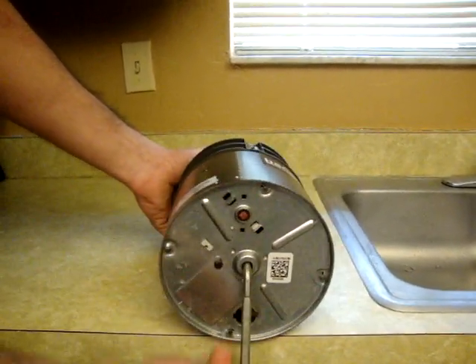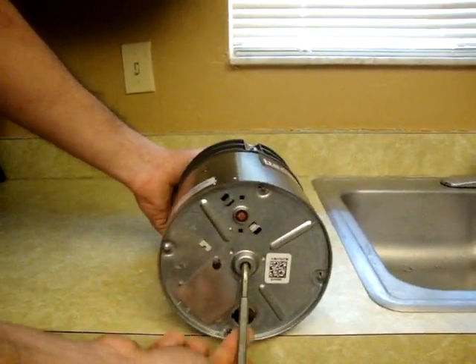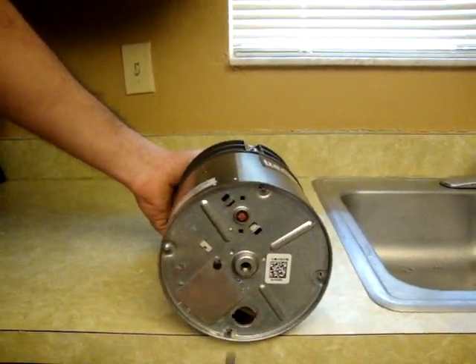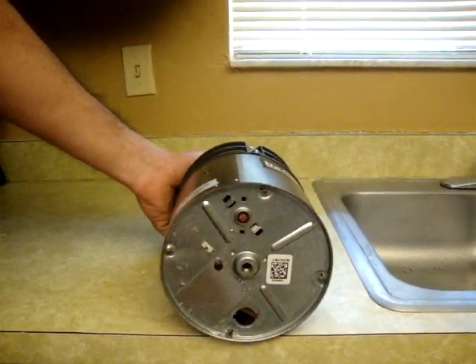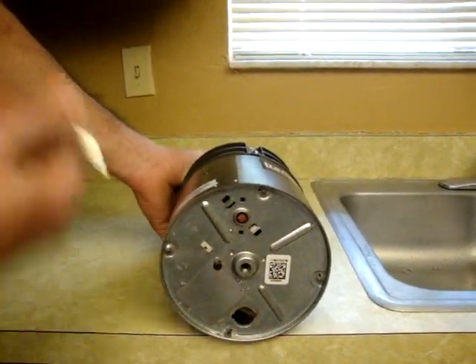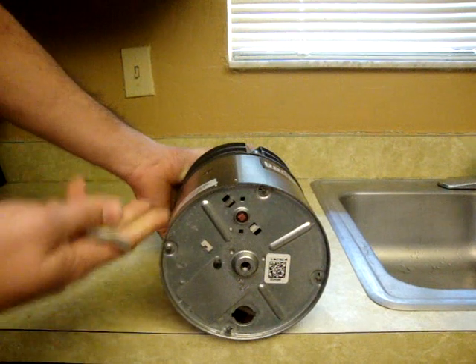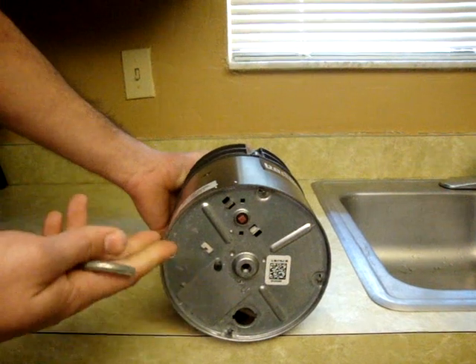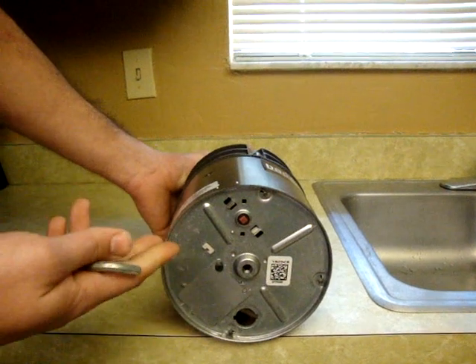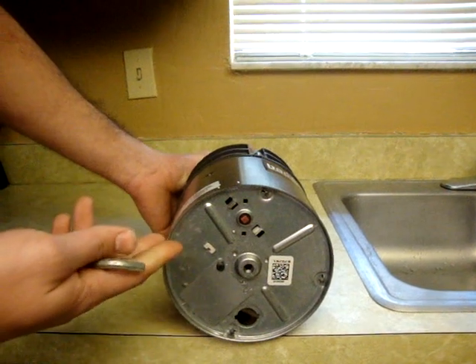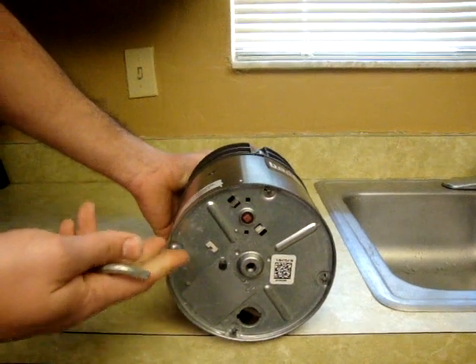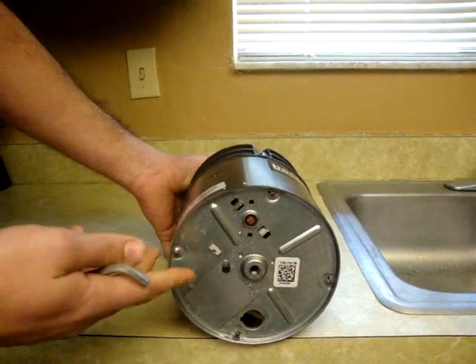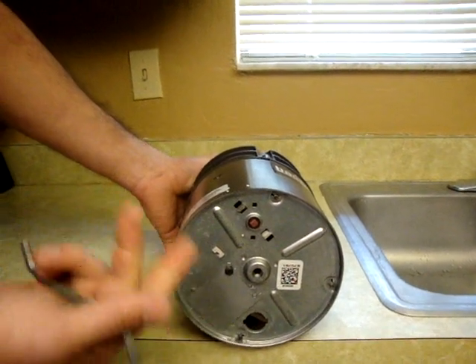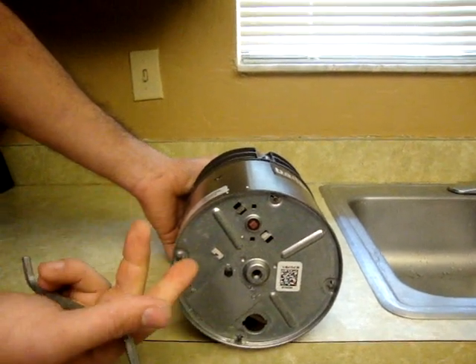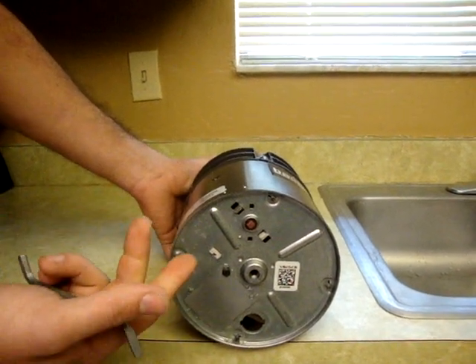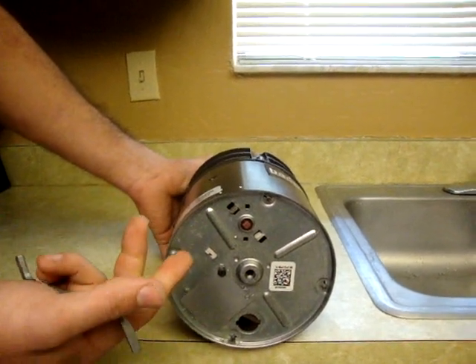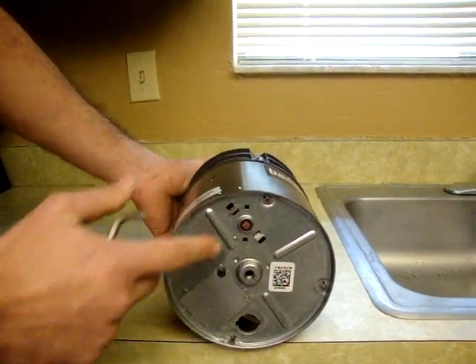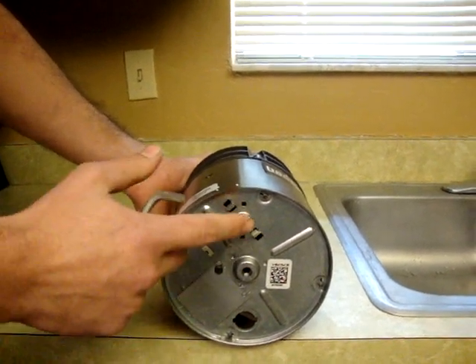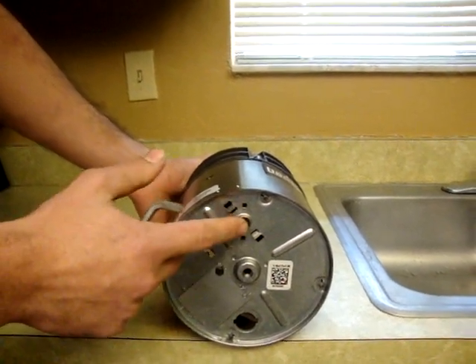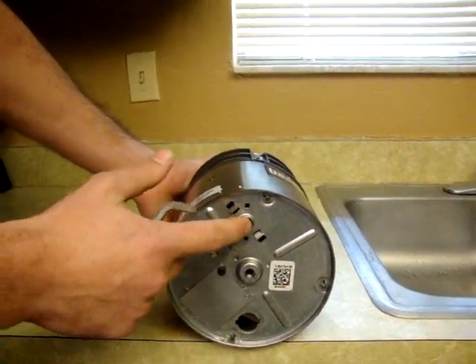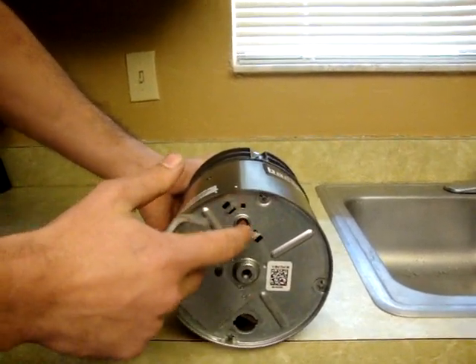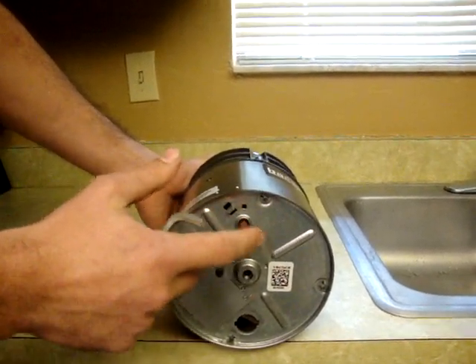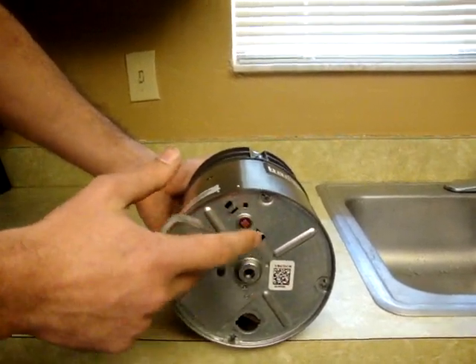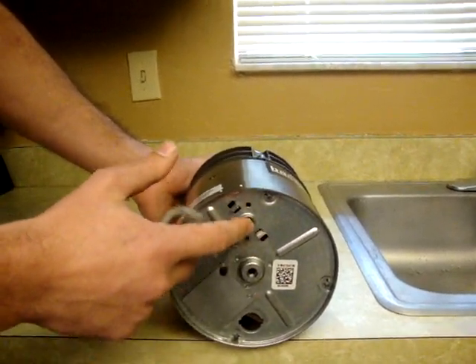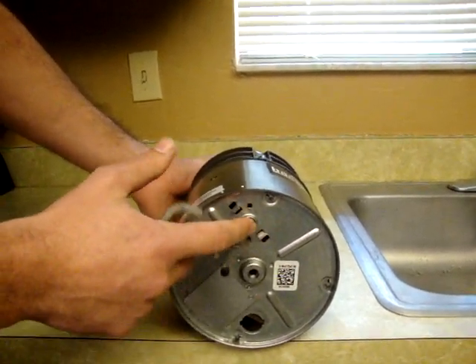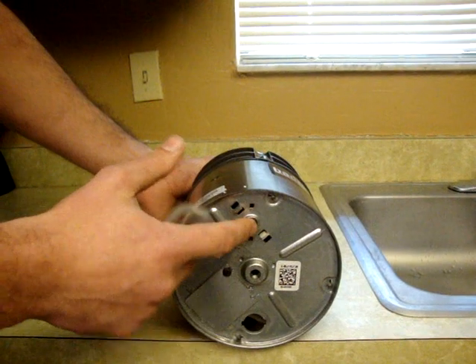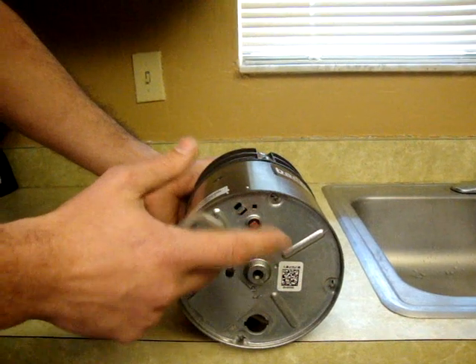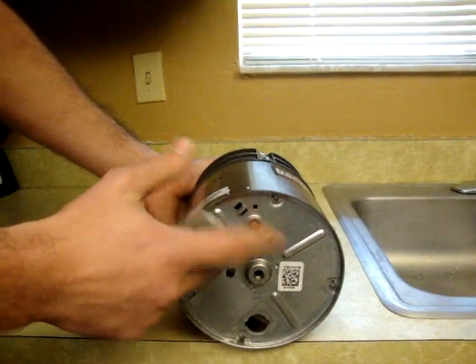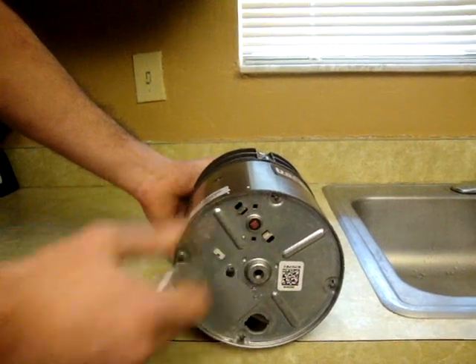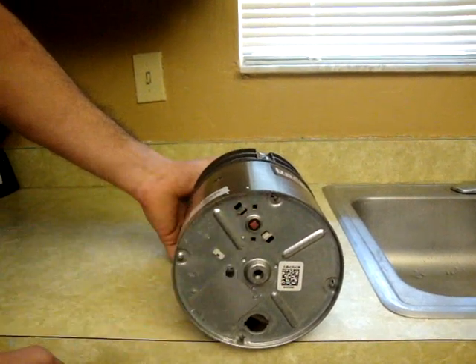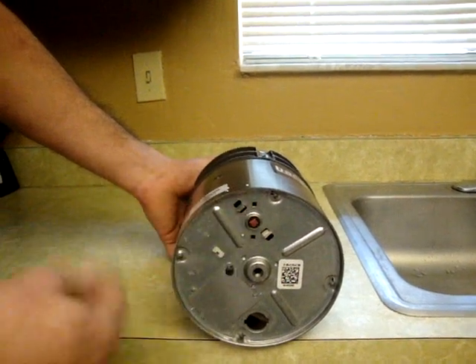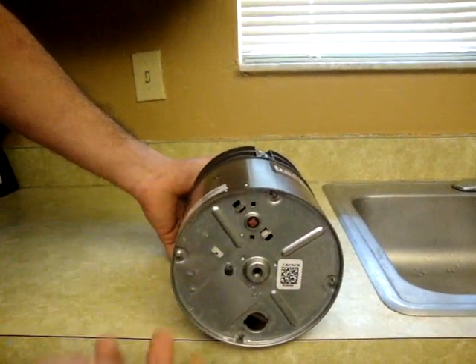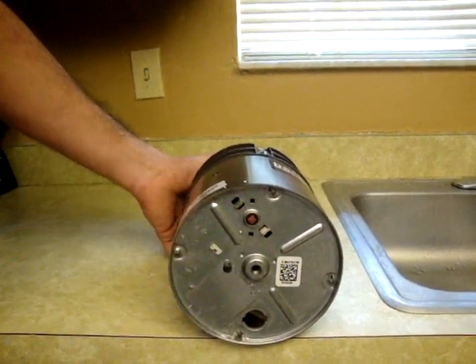And then after that, if there is no sound at all, you probably have to reset the power to it by pressing this red button right here, that trips the power to protect your motor.